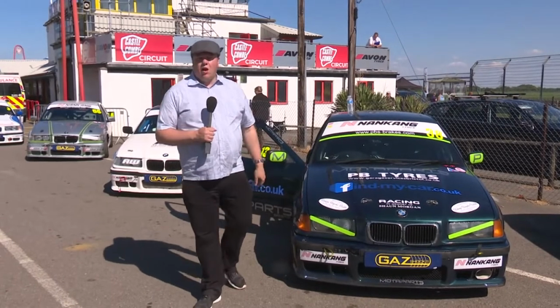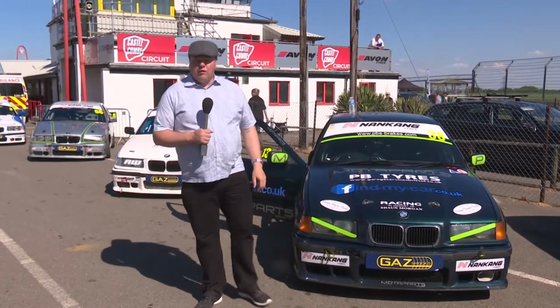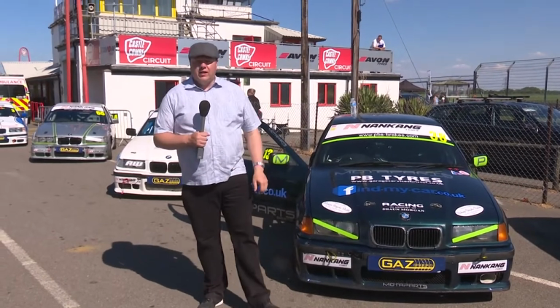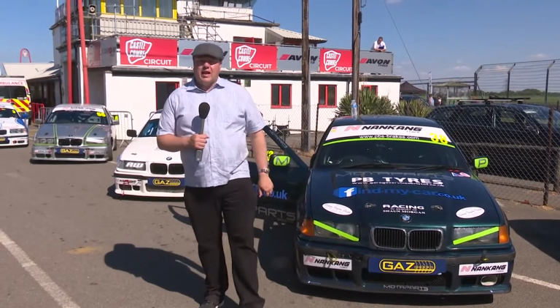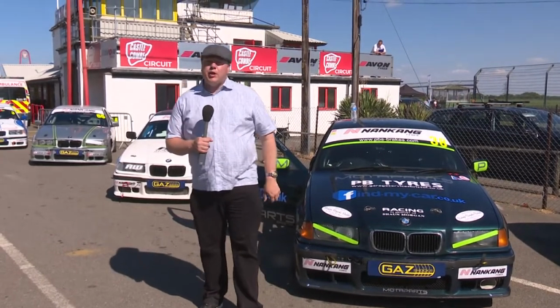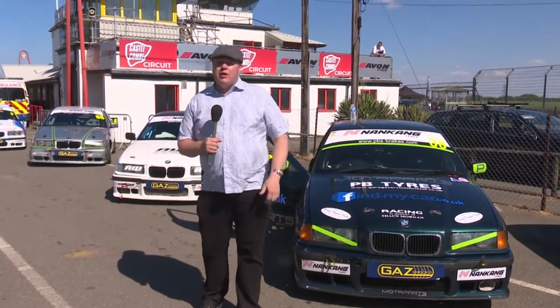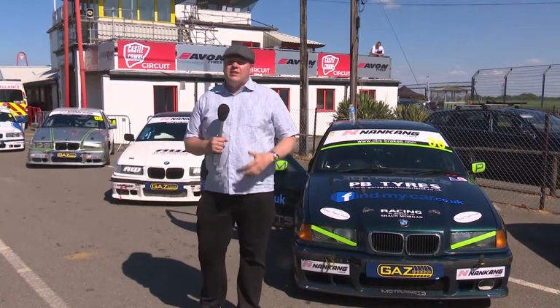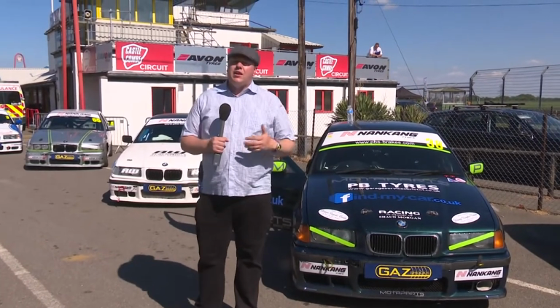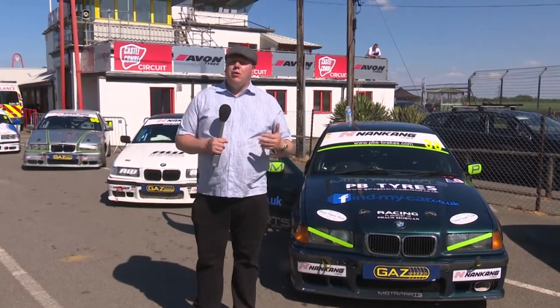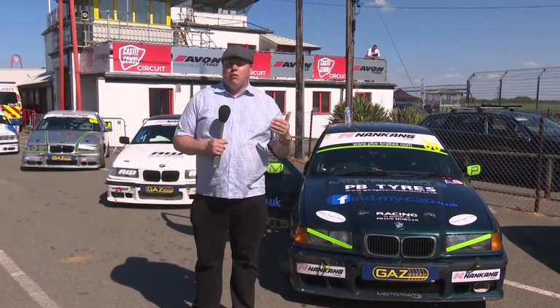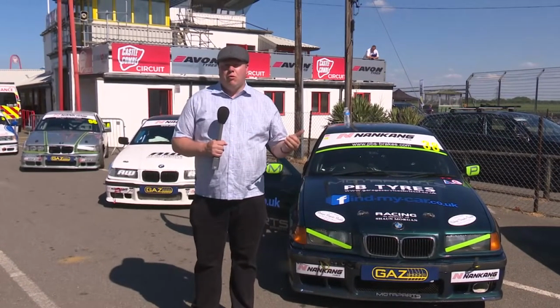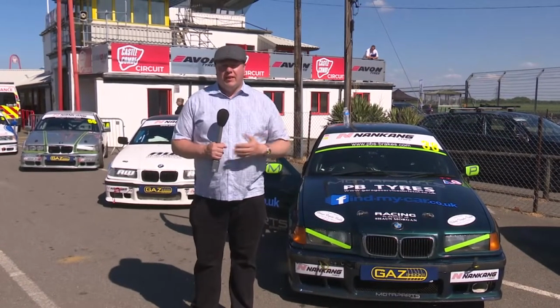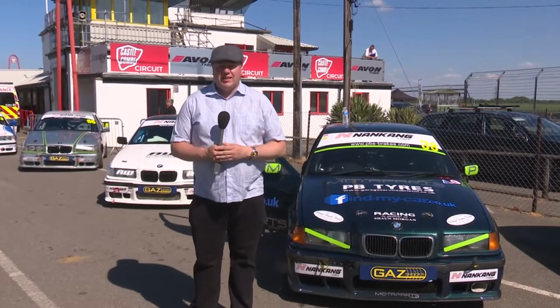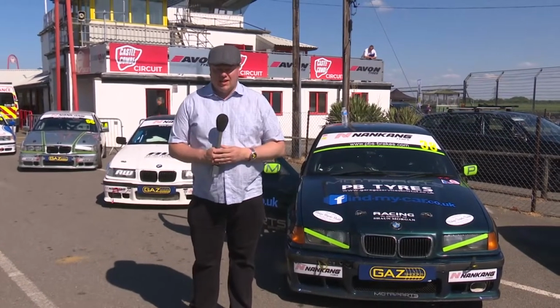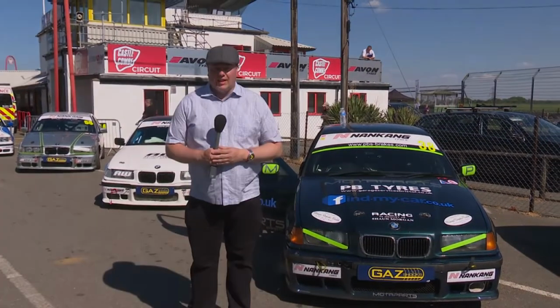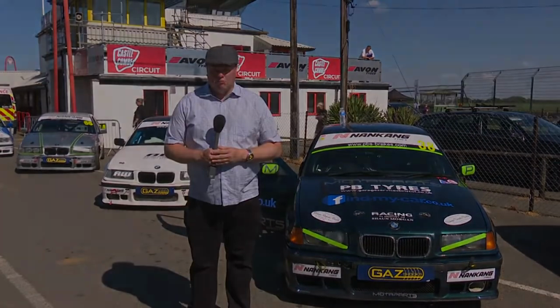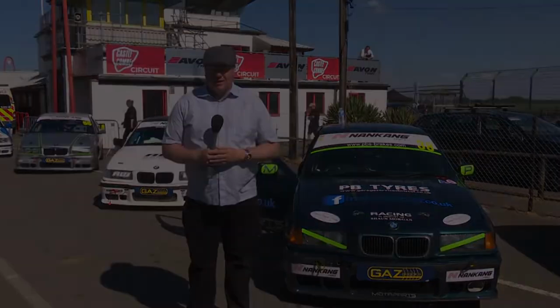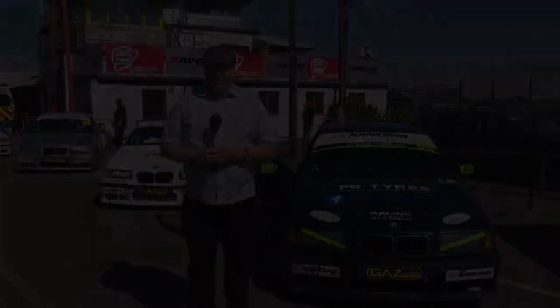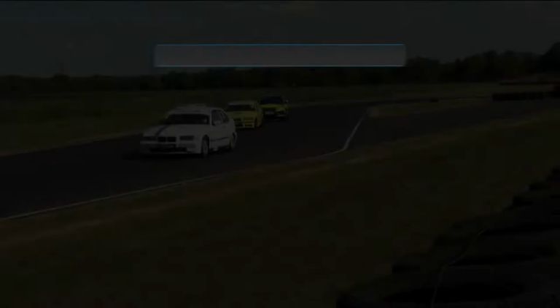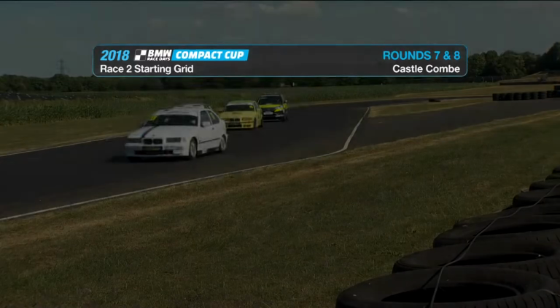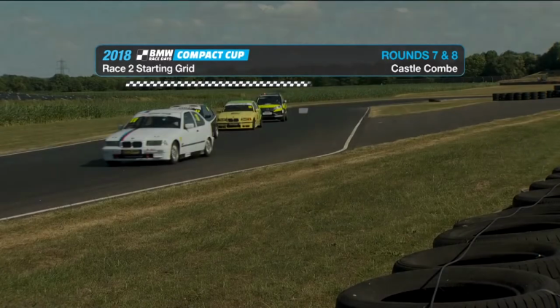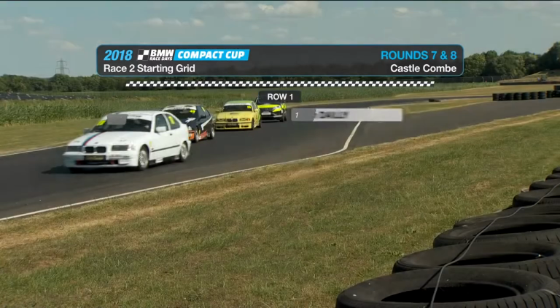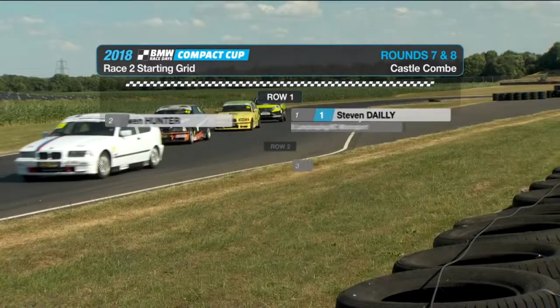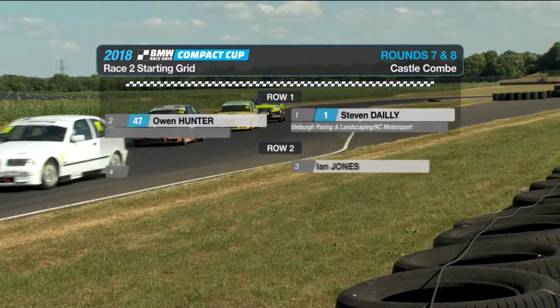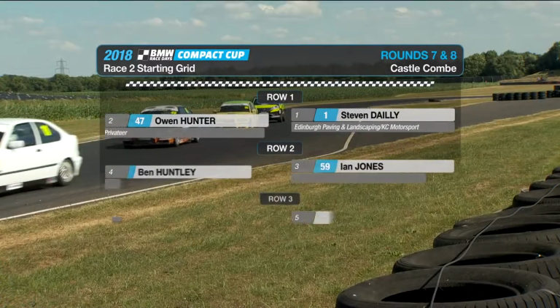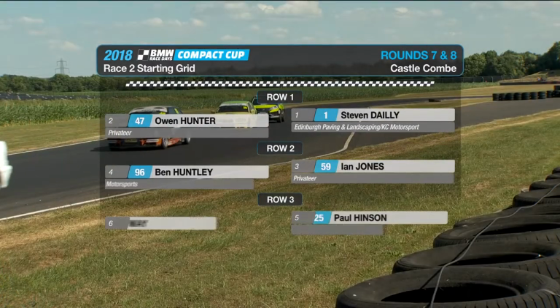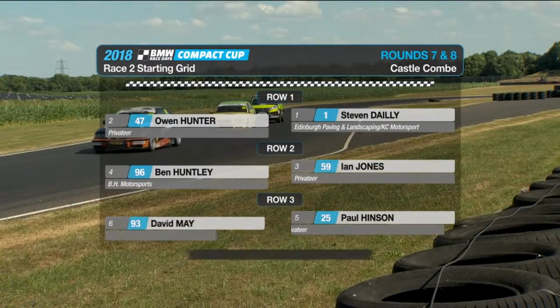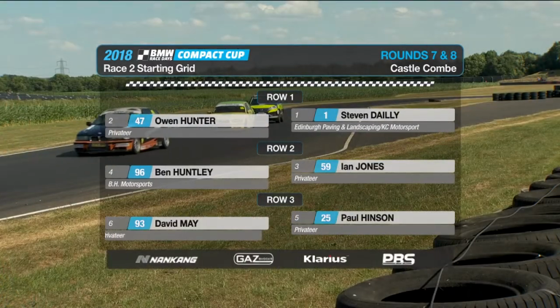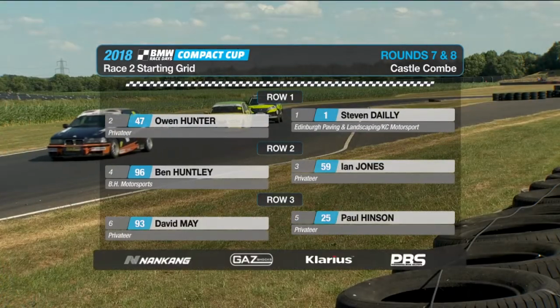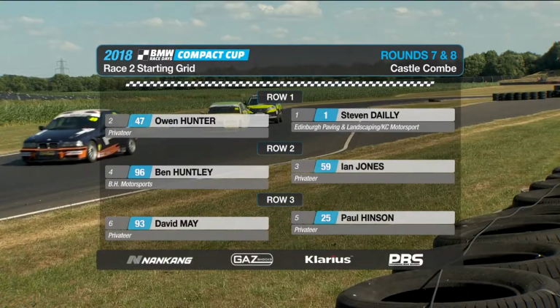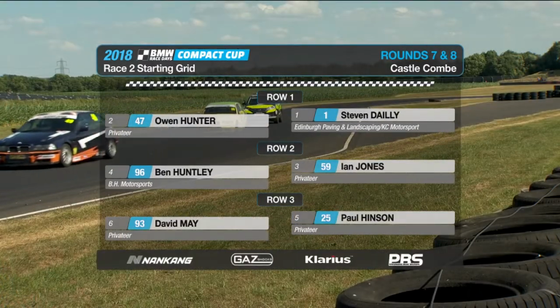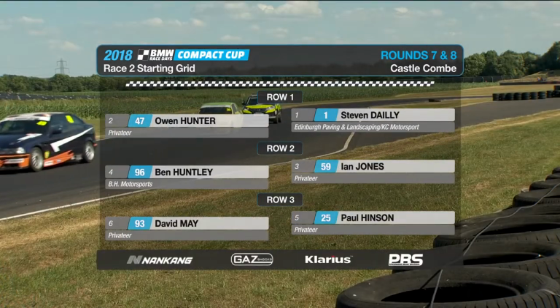It's over to Andy McKeown to take you through this exciting race. I've got a feeling this is going to be a good one. Here's how they line up for it.